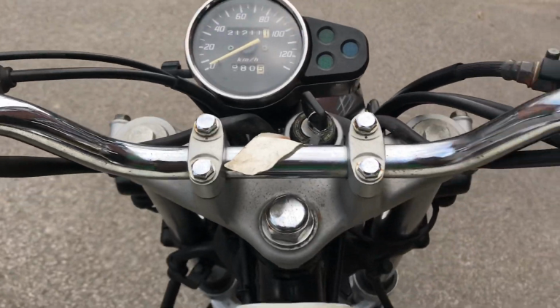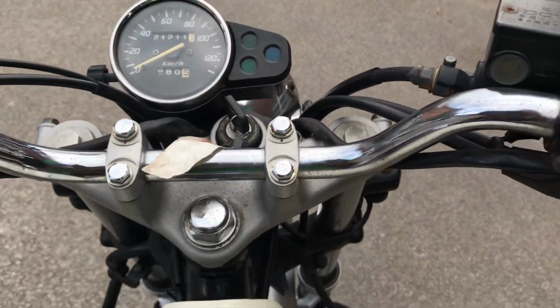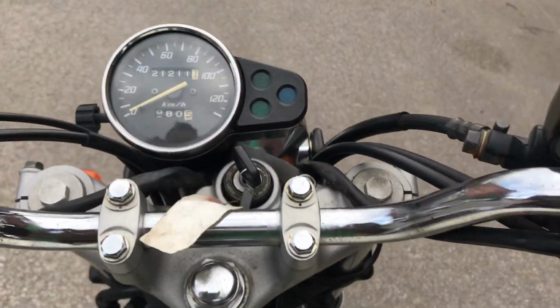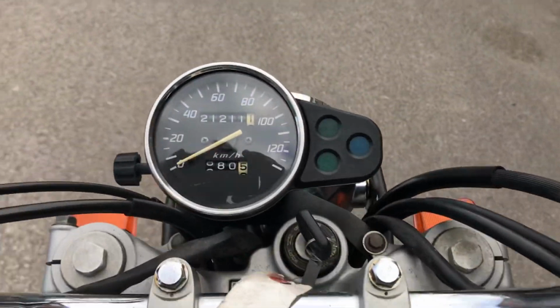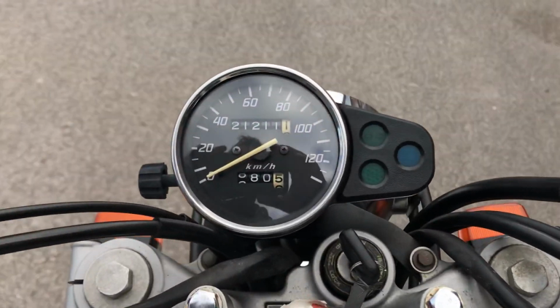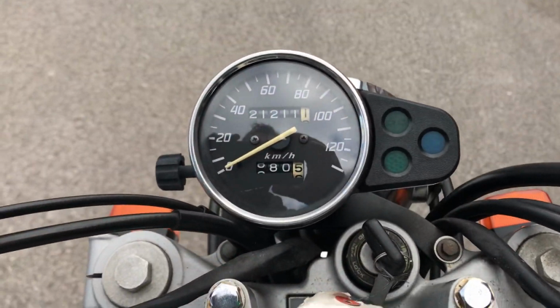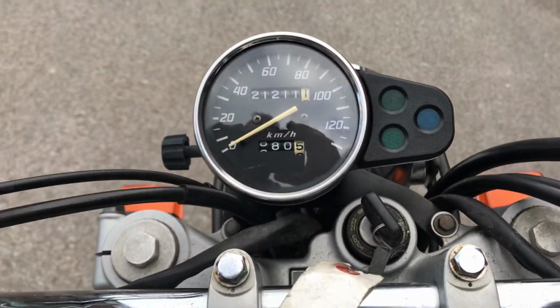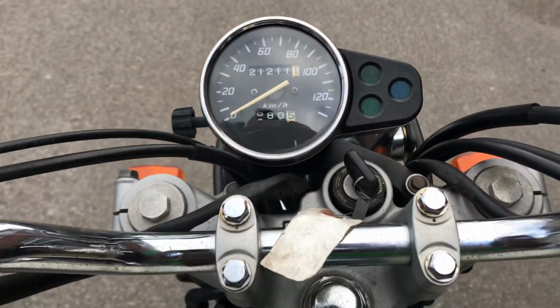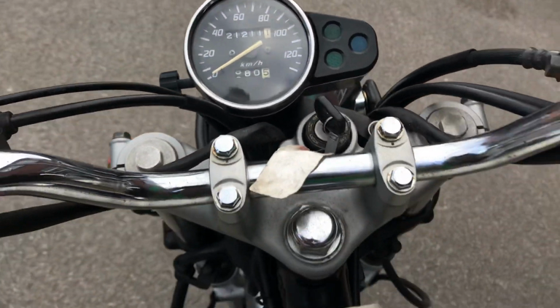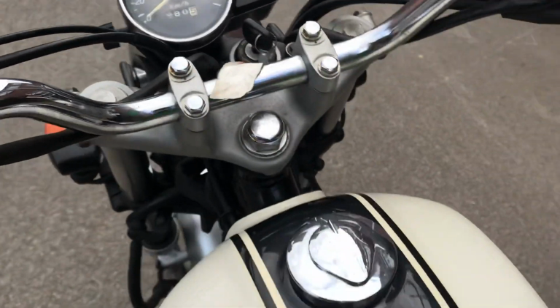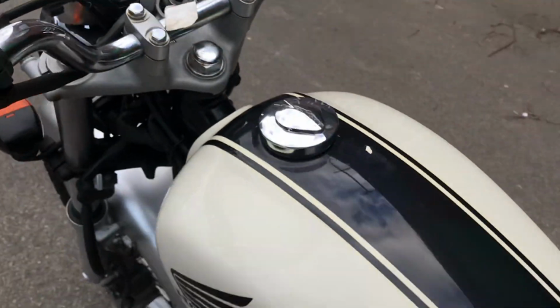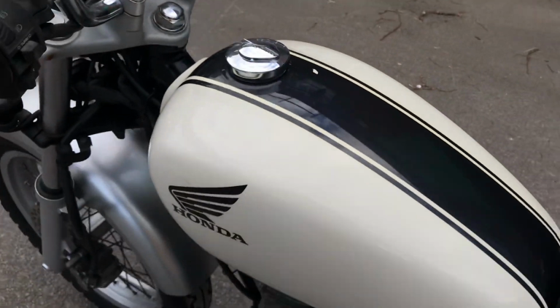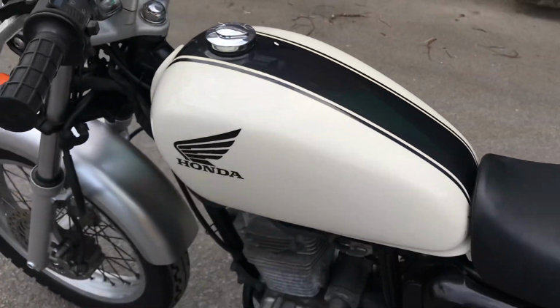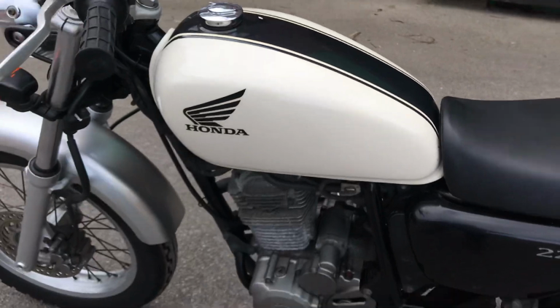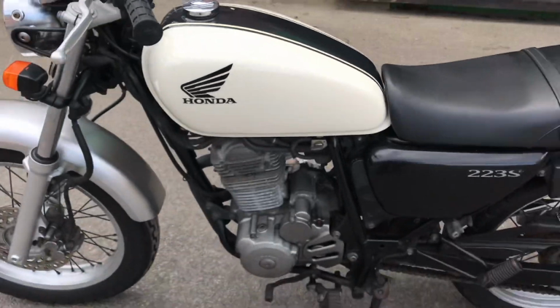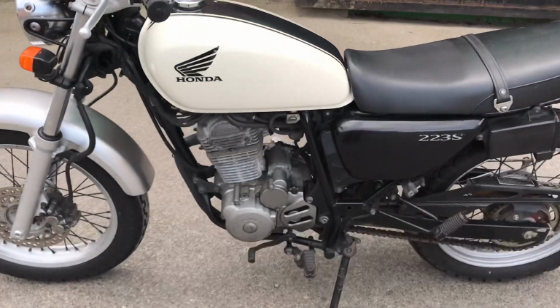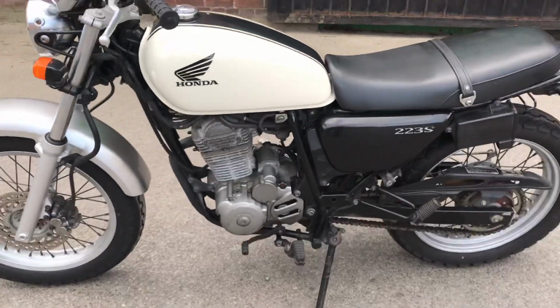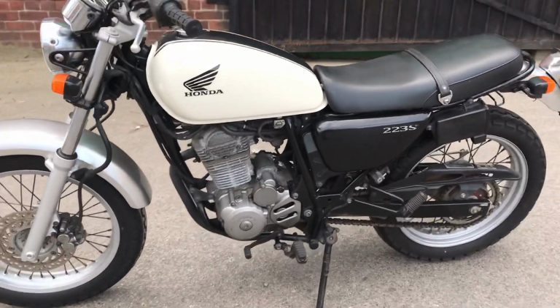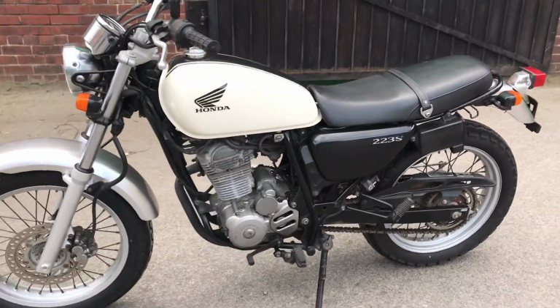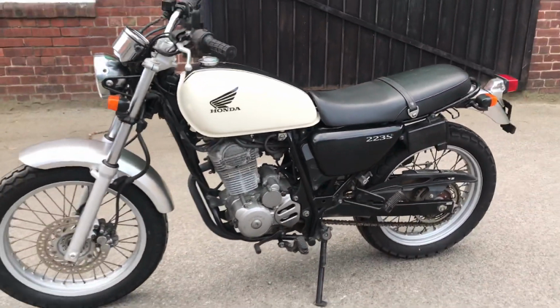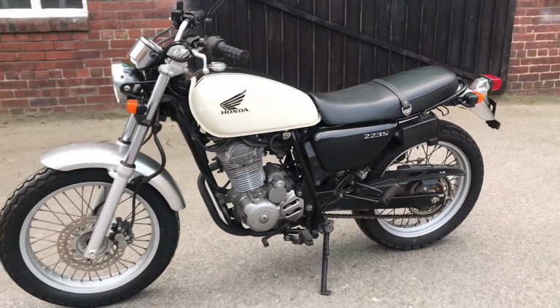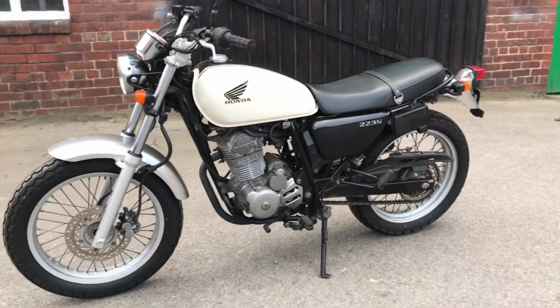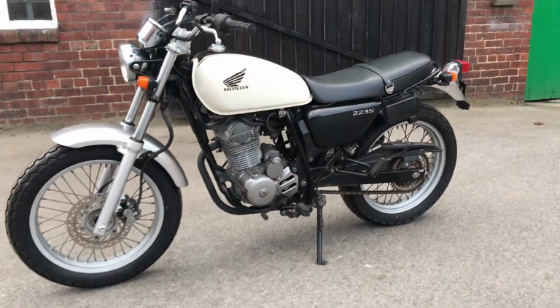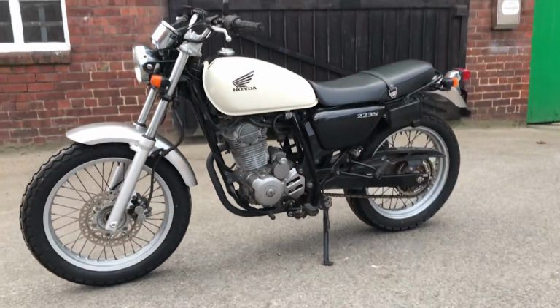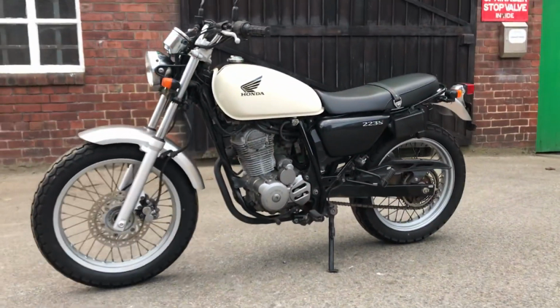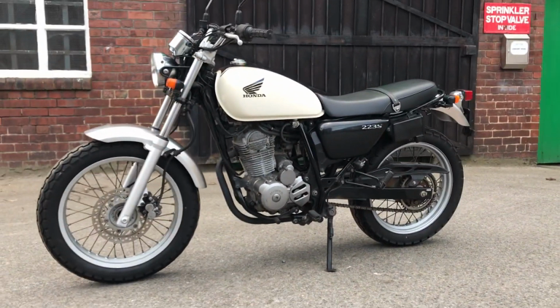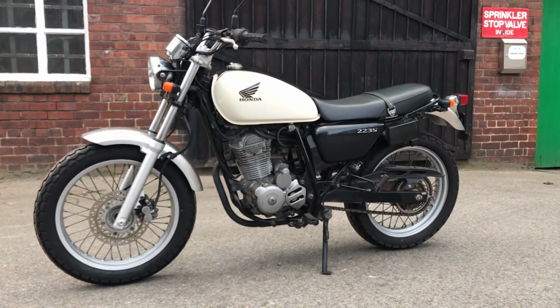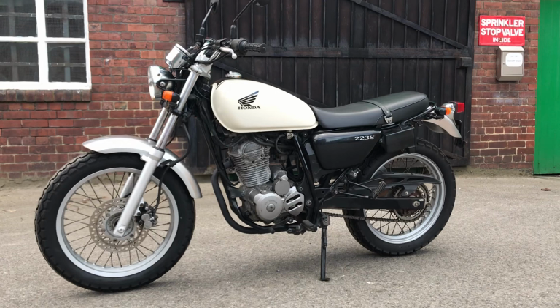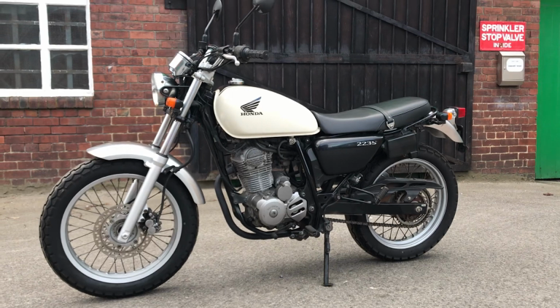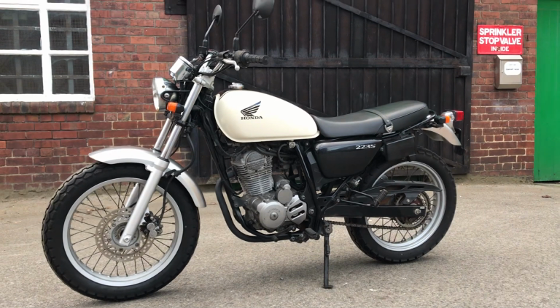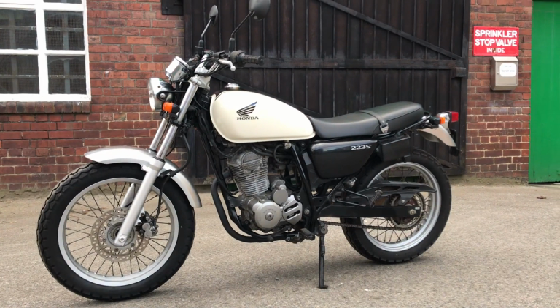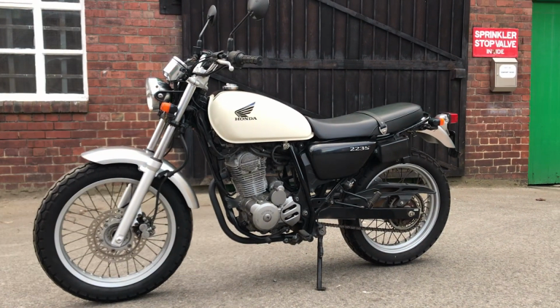Other than that it's very clean, showing twenty-one thousand two hundred and eleven kilometers — so about thirteen to fourteen thousand miles. Pretty low mileage for a 2008 Honda CB223S.